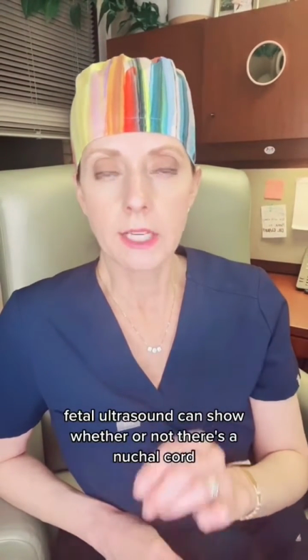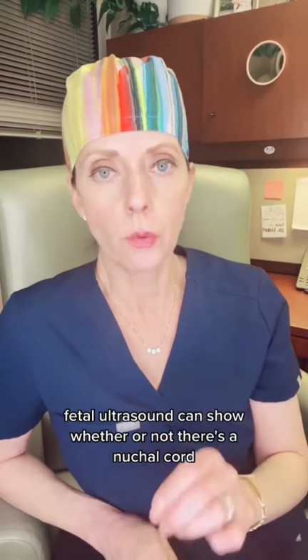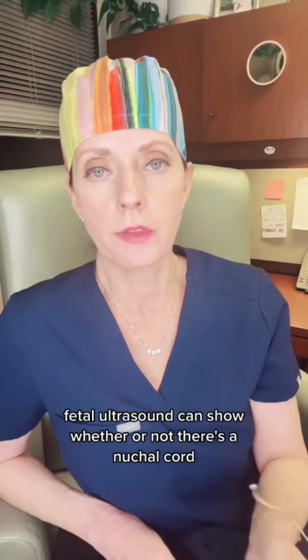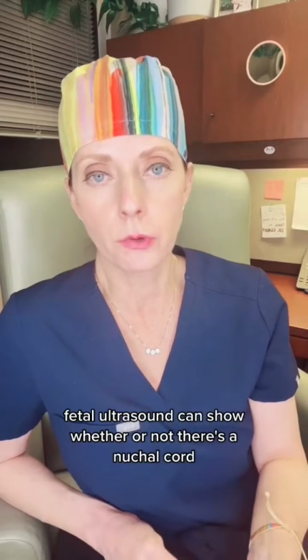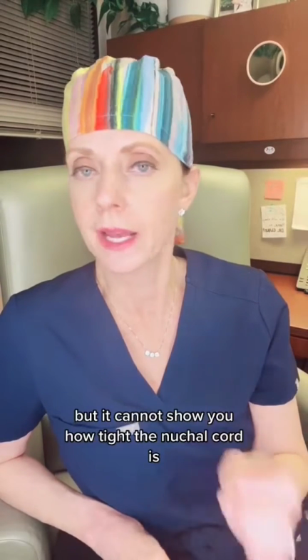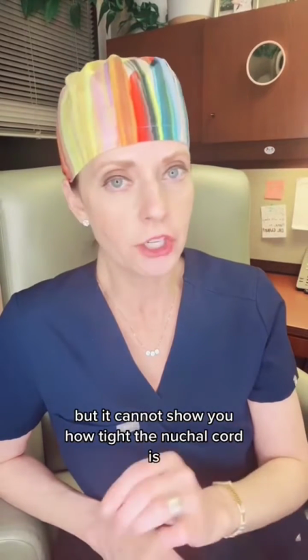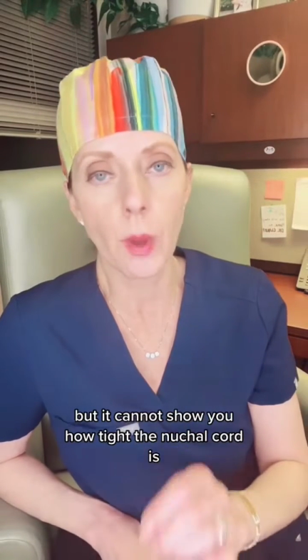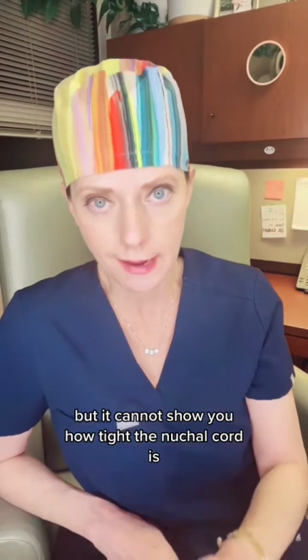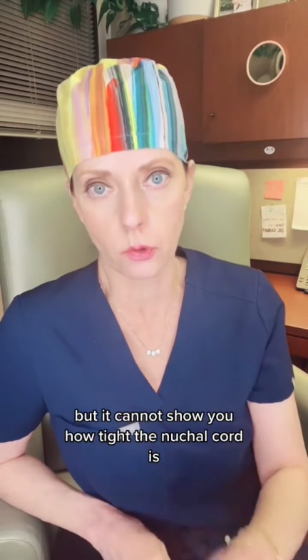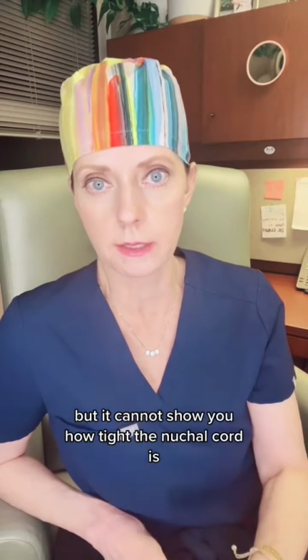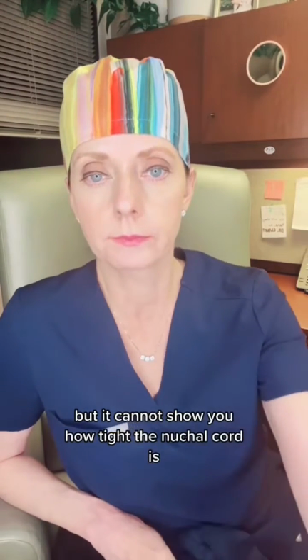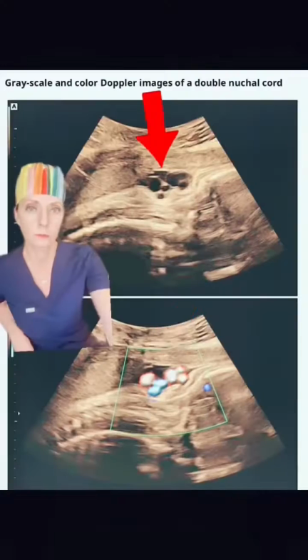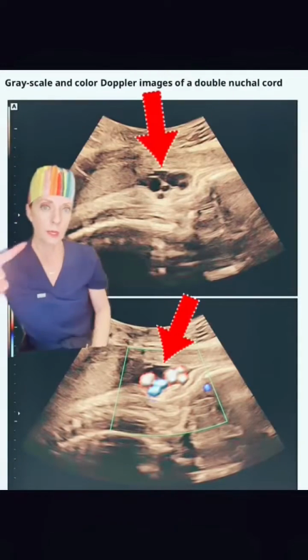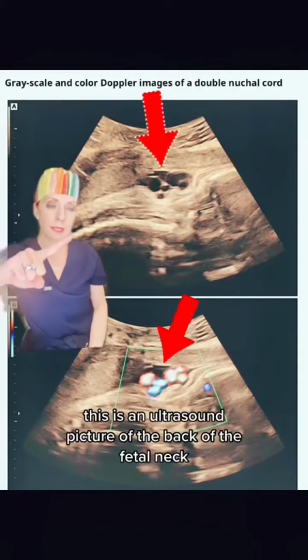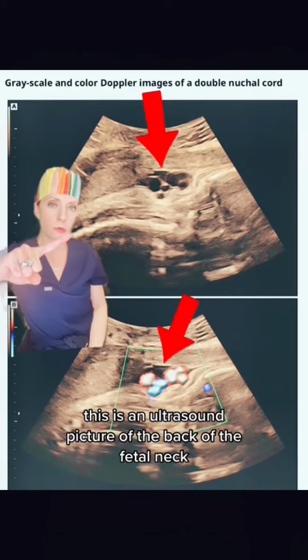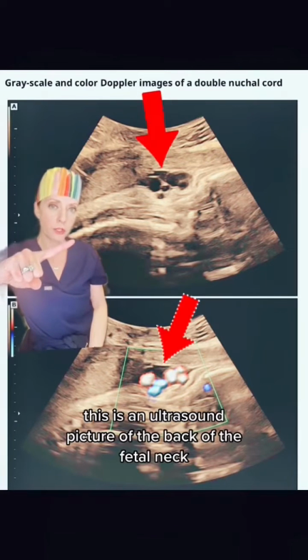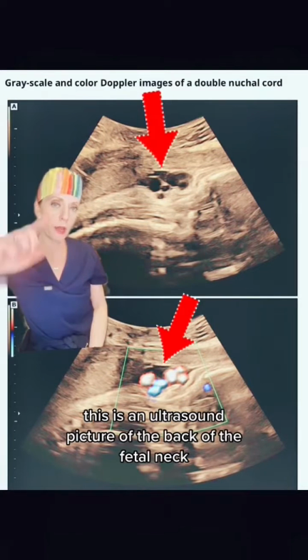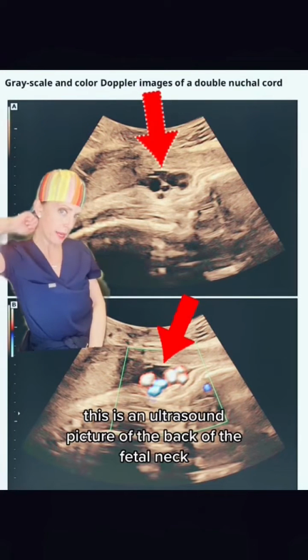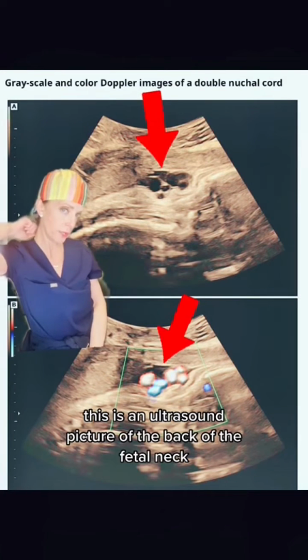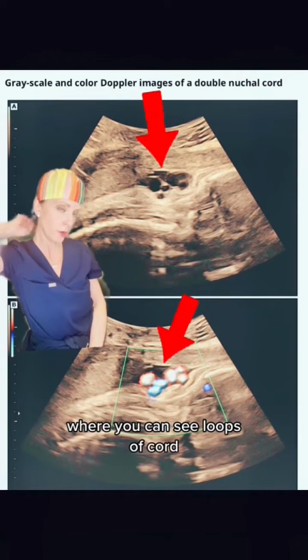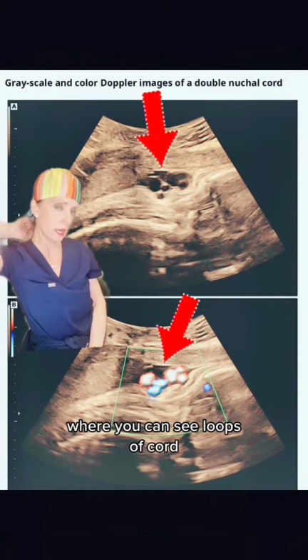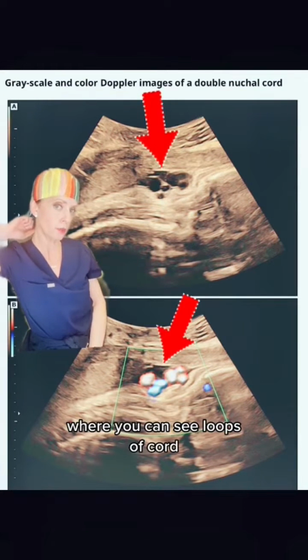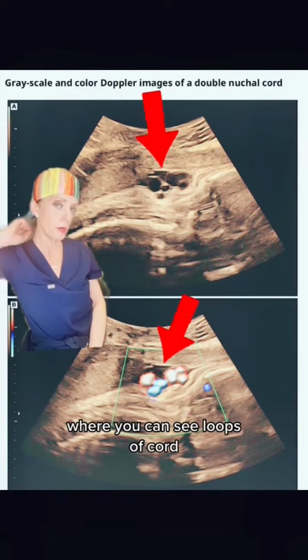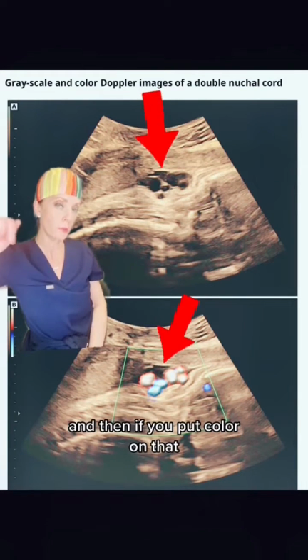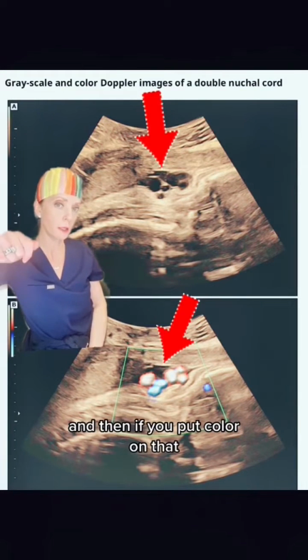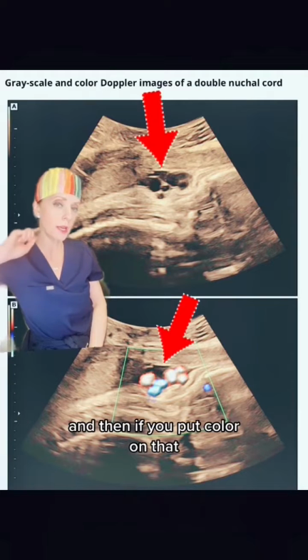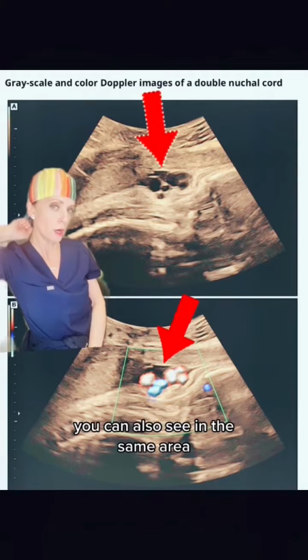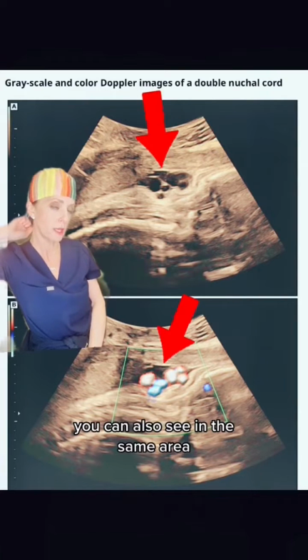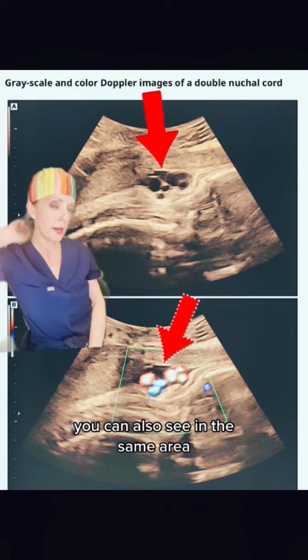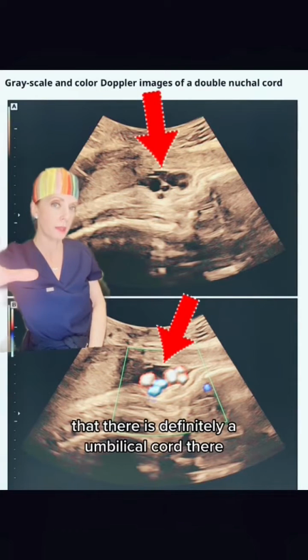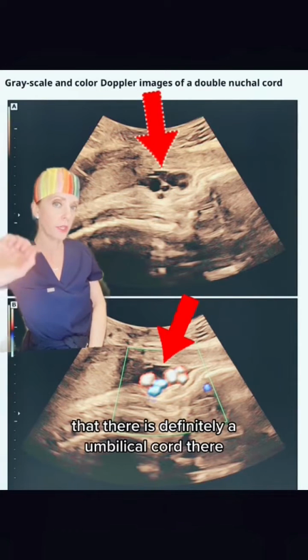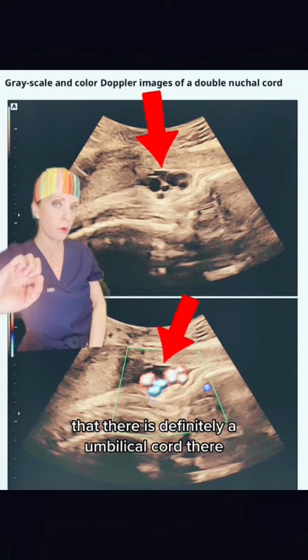Fetal ultrasound can show whether or not there's a nuchal cord, but it cannot show you how tight the nuchal cord is. This is an ultrasound picture of the back of the fetal neck where you can see loops of cord, and if you put color on that, you can also see in the same area that there is definitely umbilical cord there.